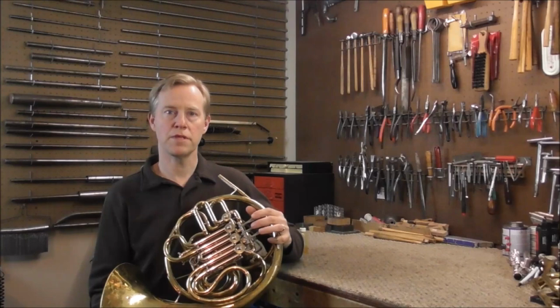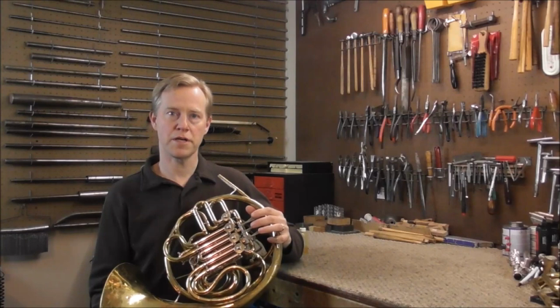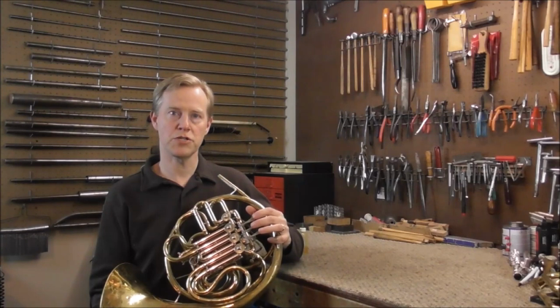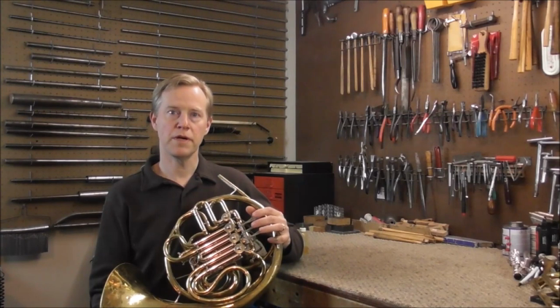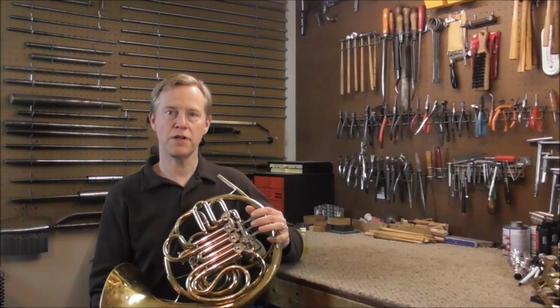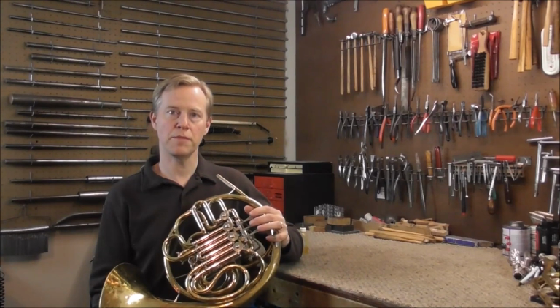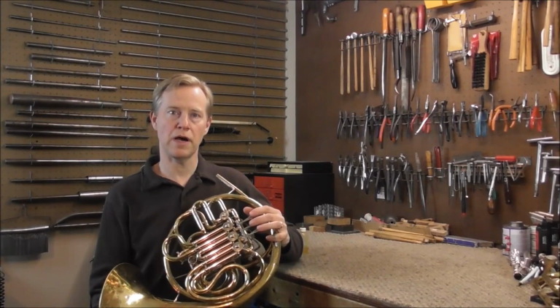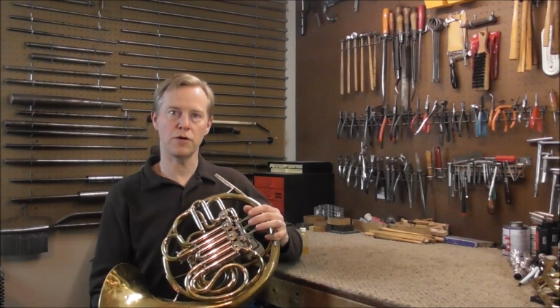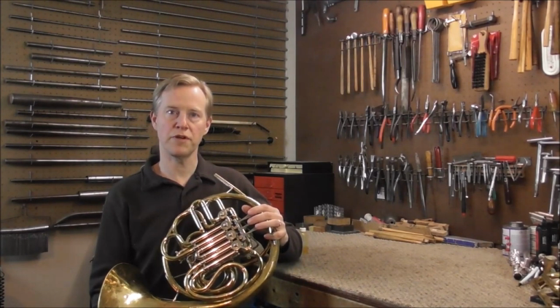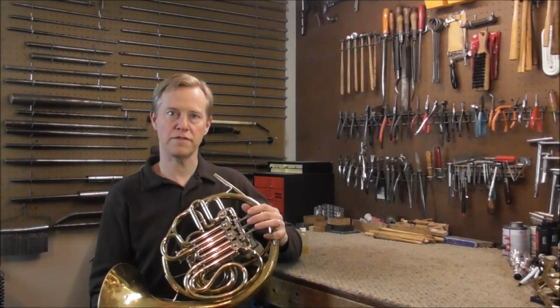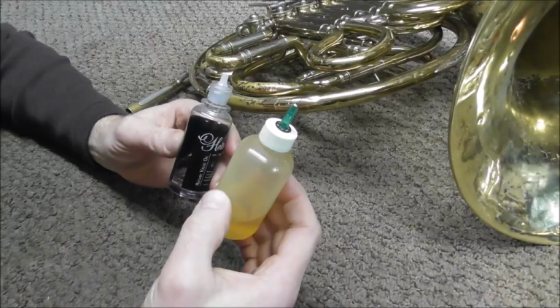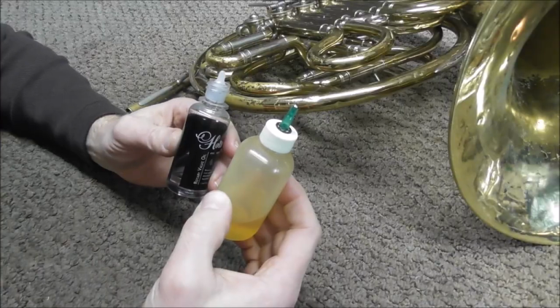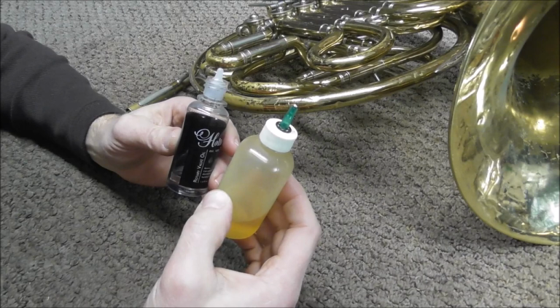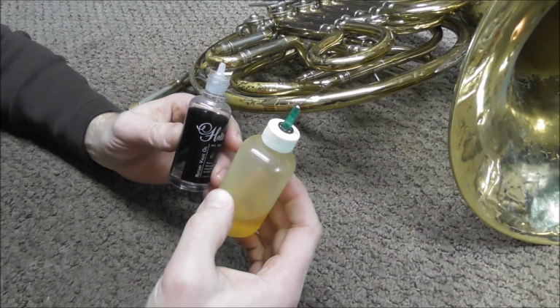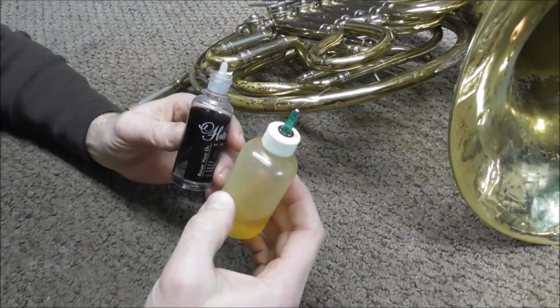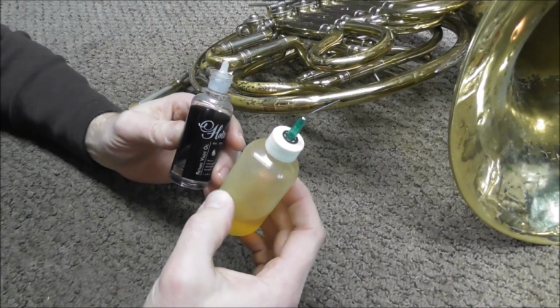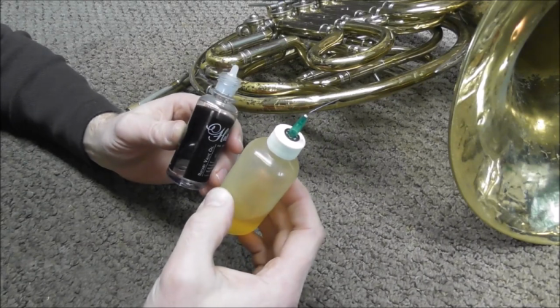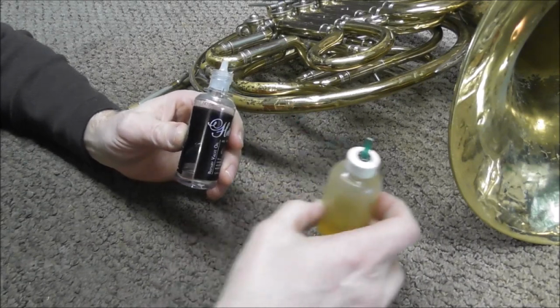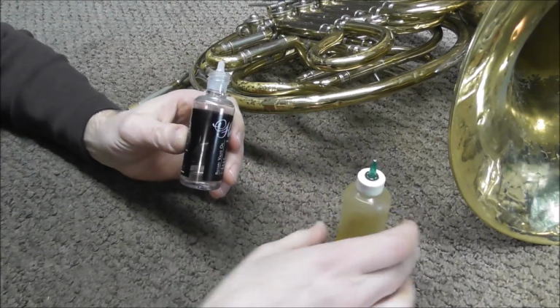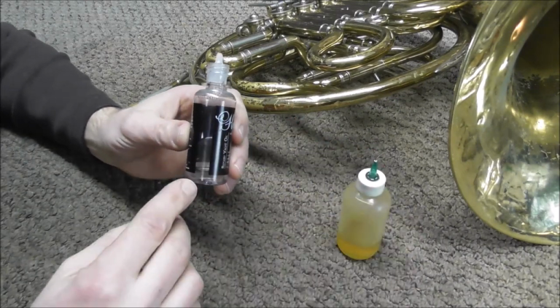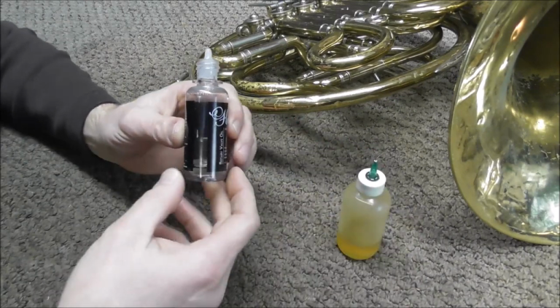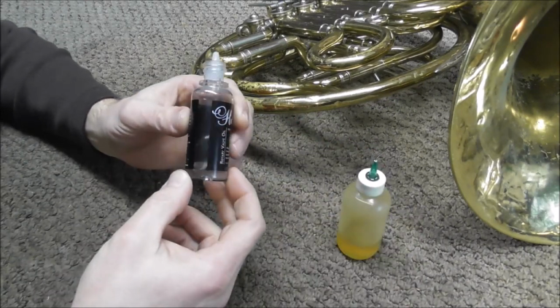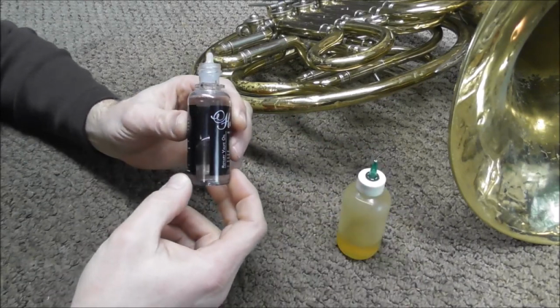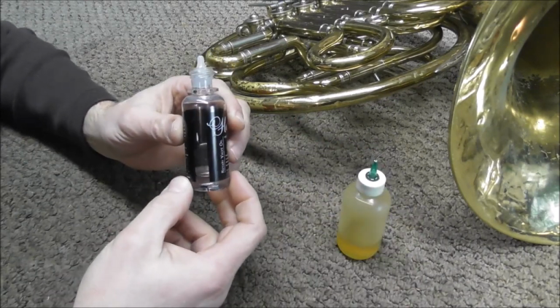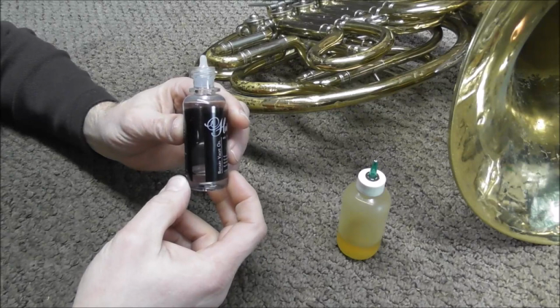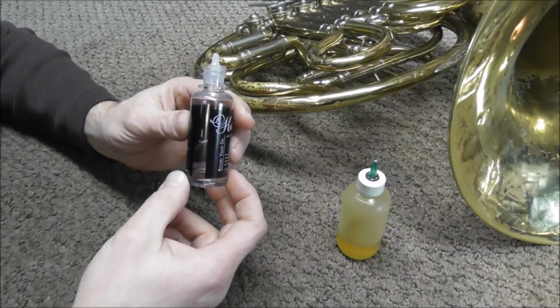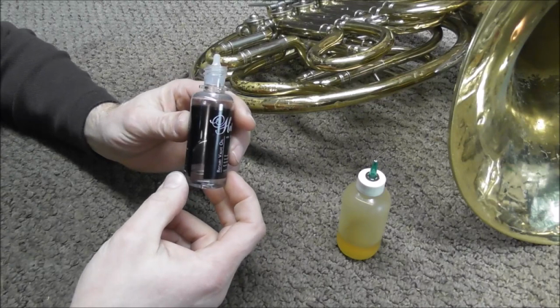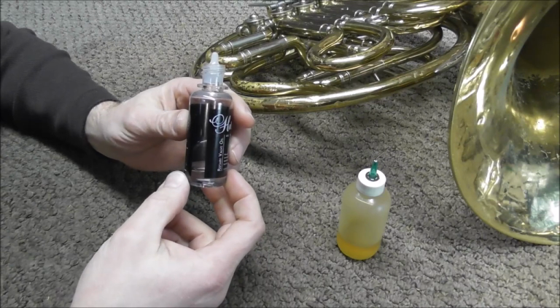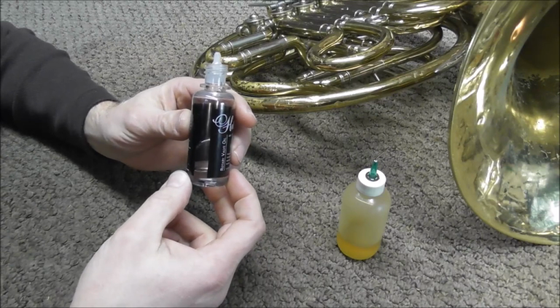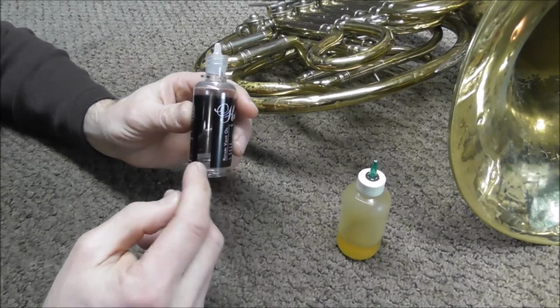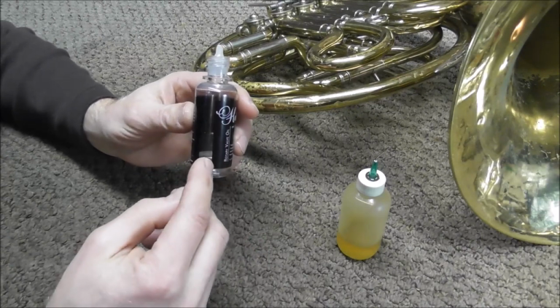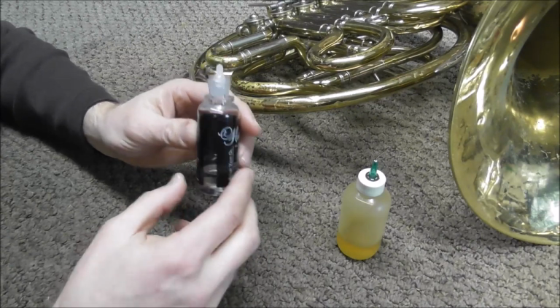Welcome to the Brass and Woodwind shop. This video is going to be about how to oil rotary valves. There are two different types of oil that you use on rotary valves. There's a thin oil that looks a lot like valve oil that you use on trumpets, and that is for the face of the rotors.